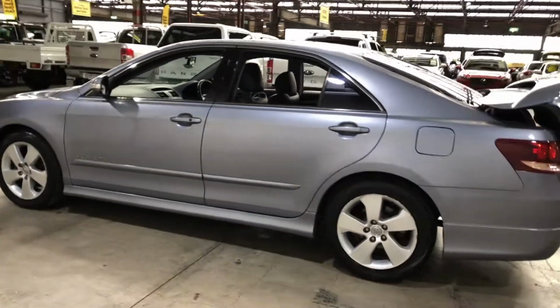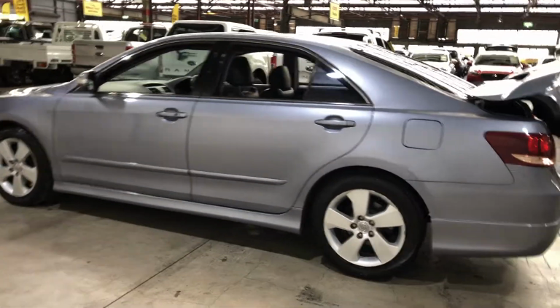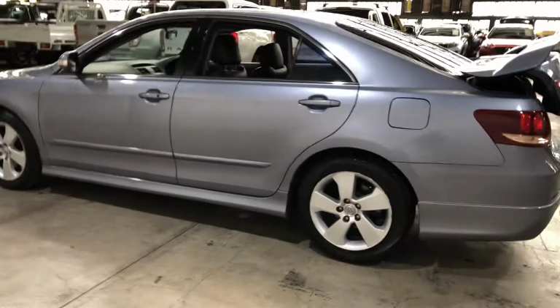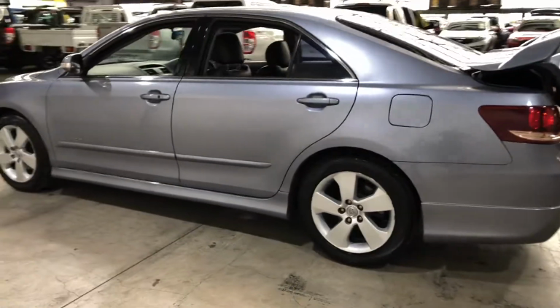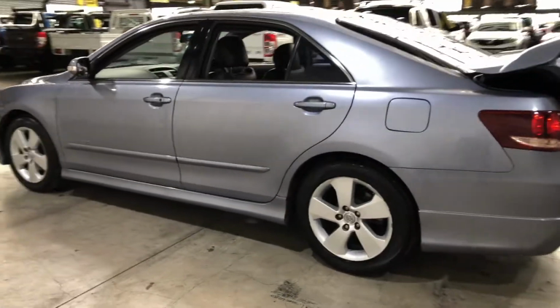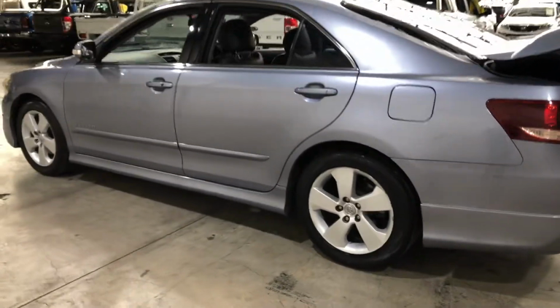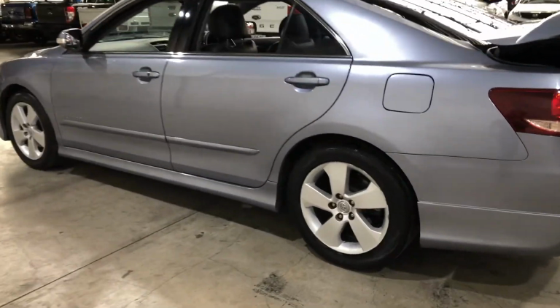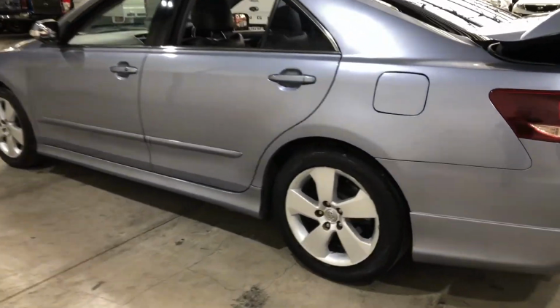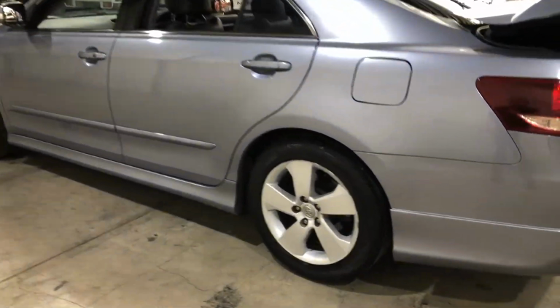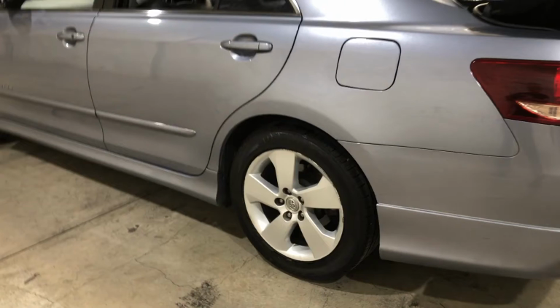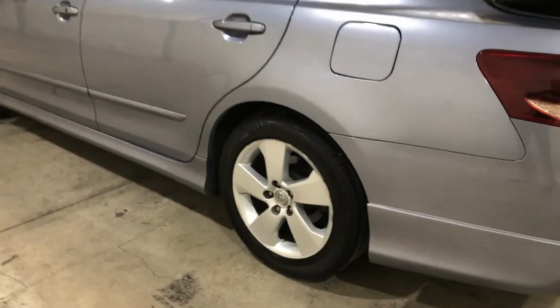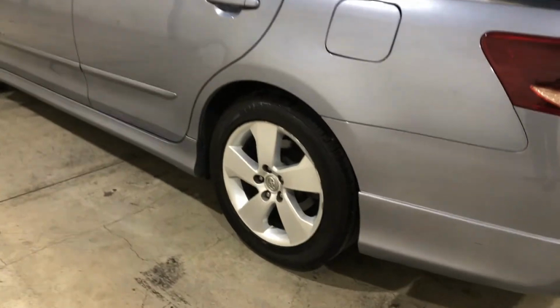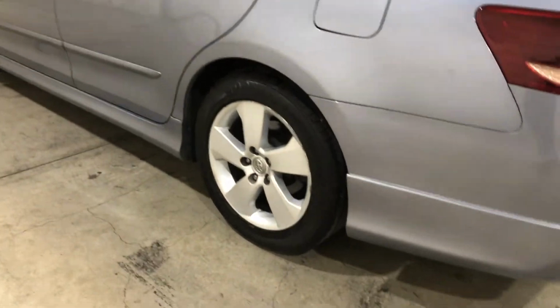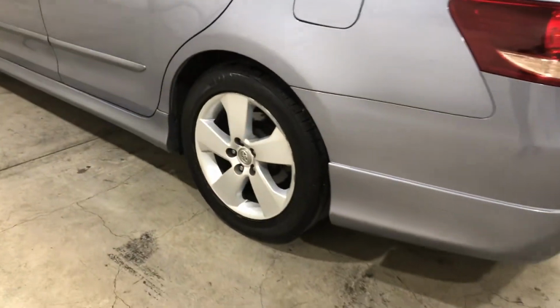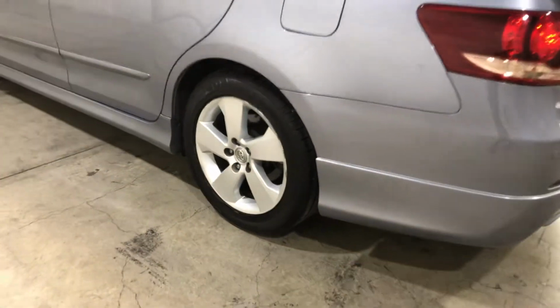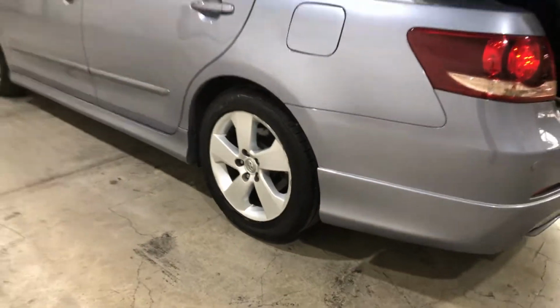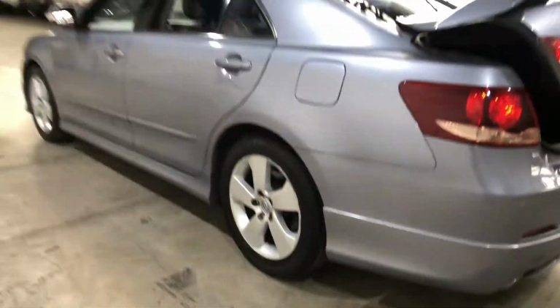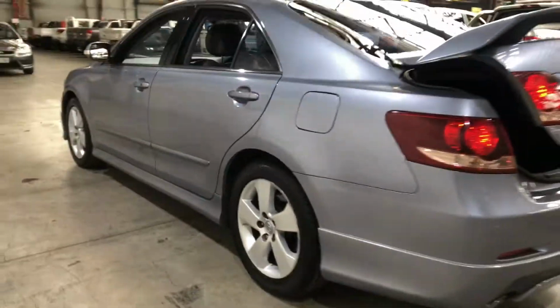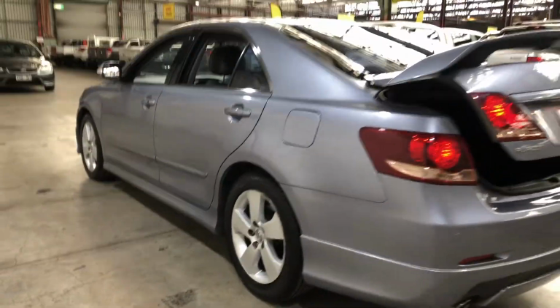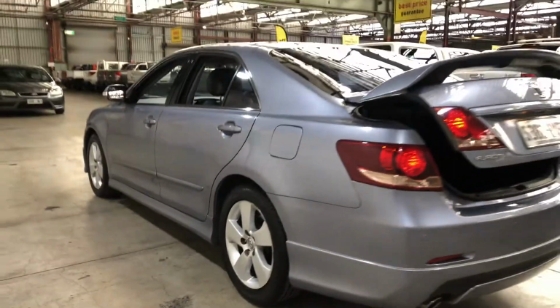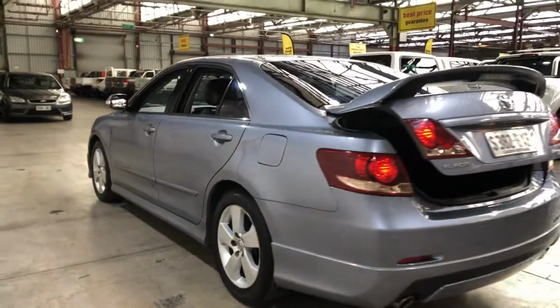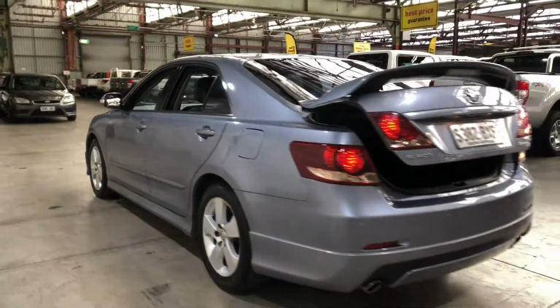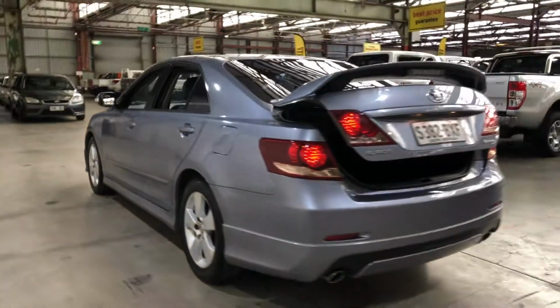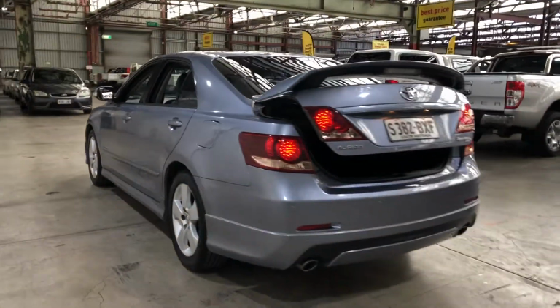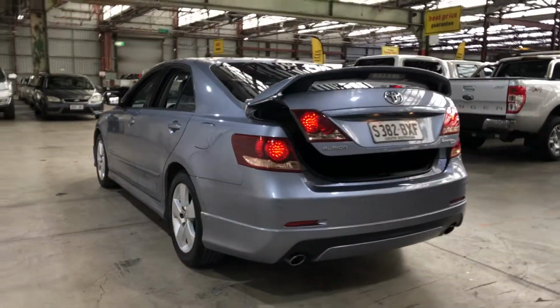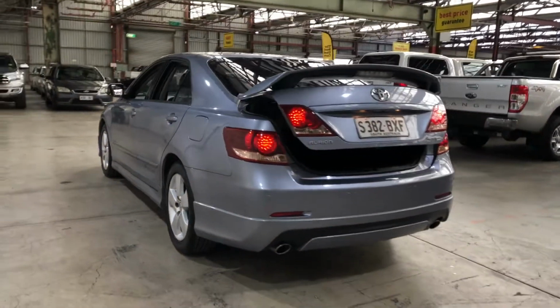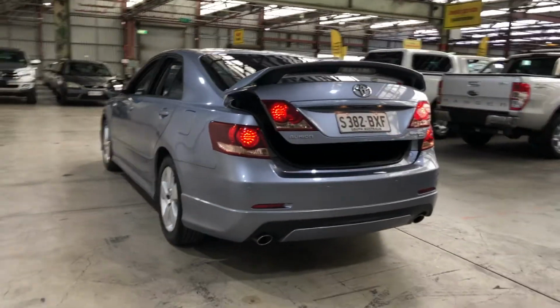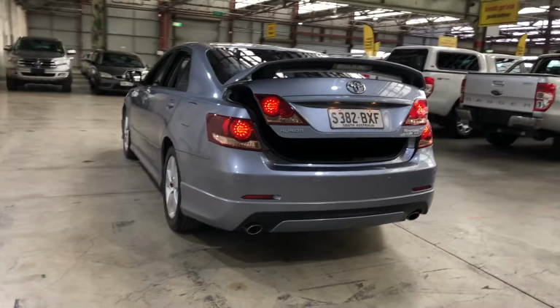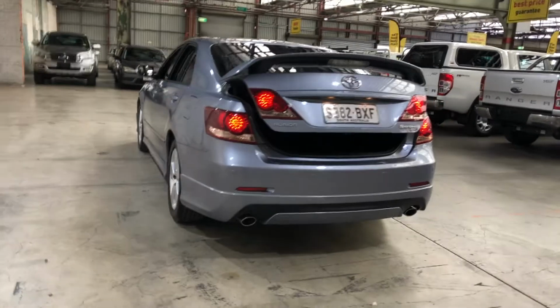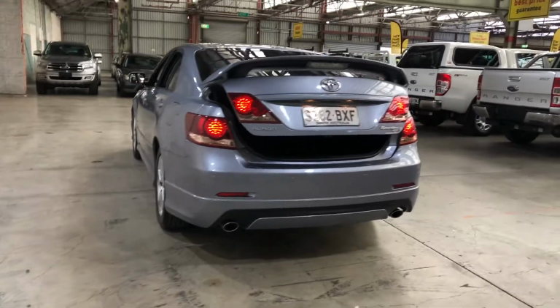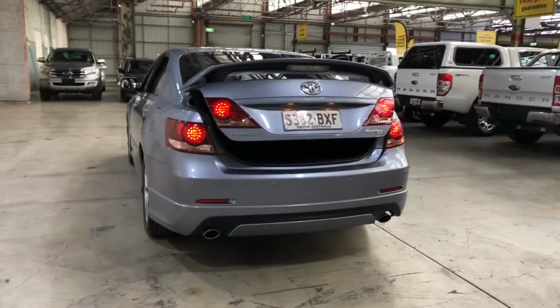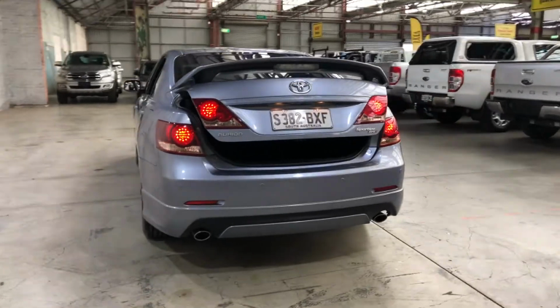As you can see, this car comes with original 17-inch alloy wheels, fitted on all four tyres. As you head to the back, this car also comes with rear parking sensors.